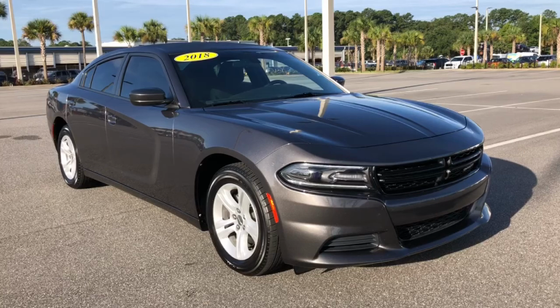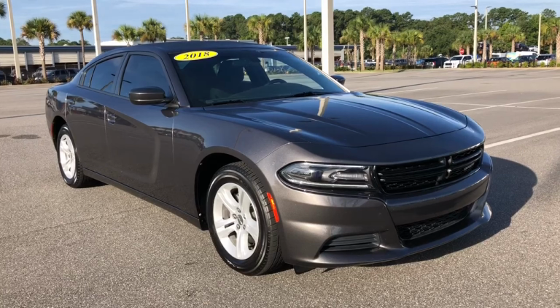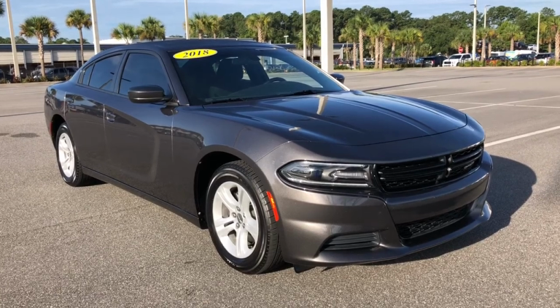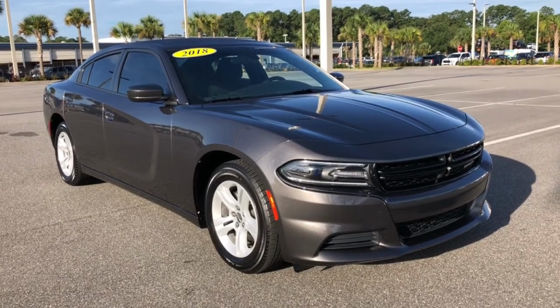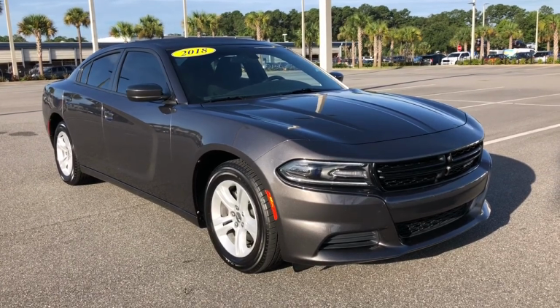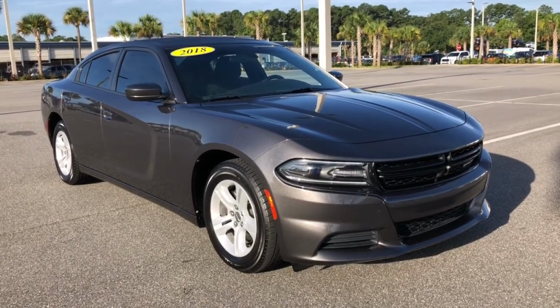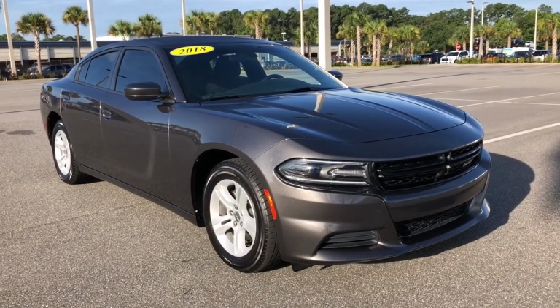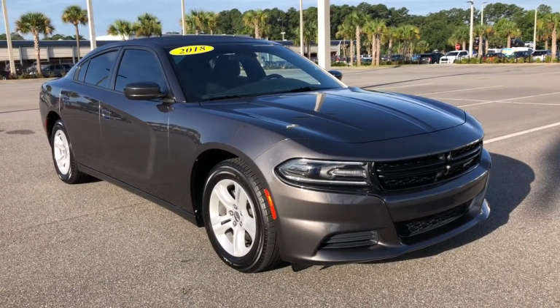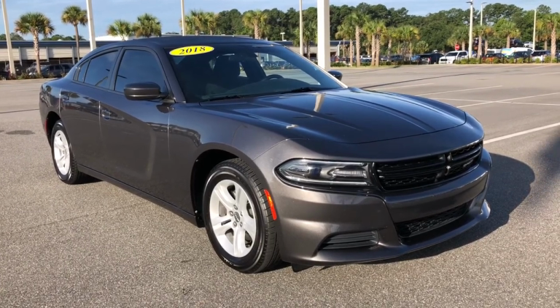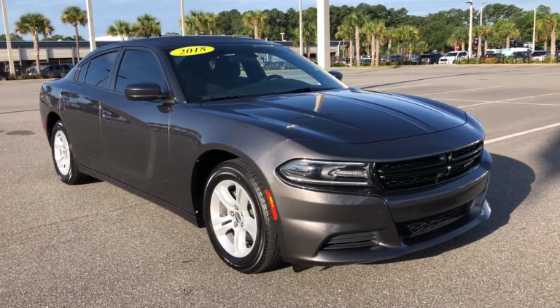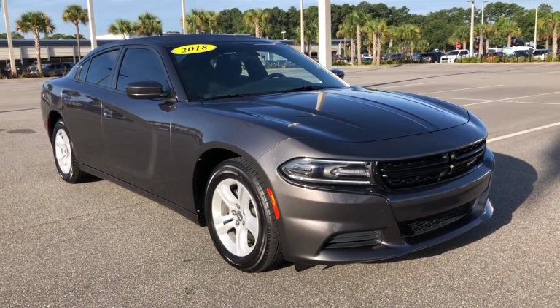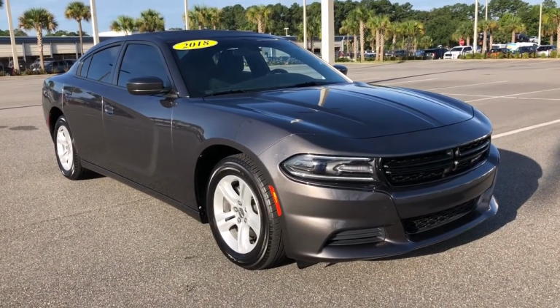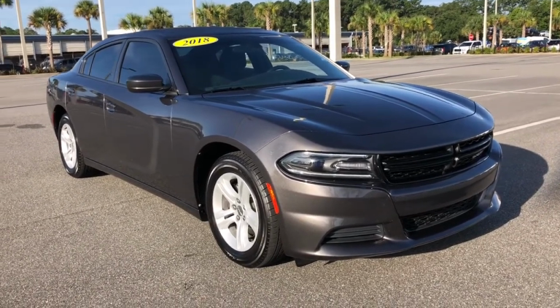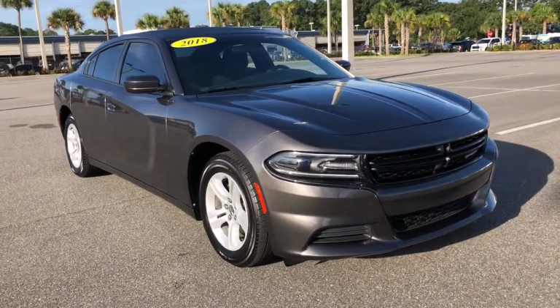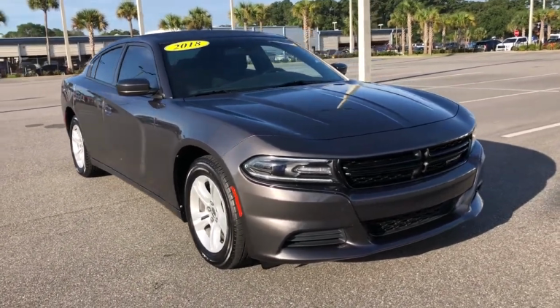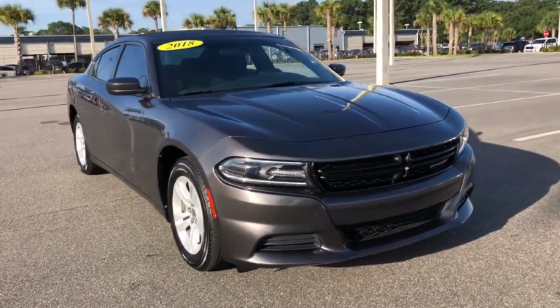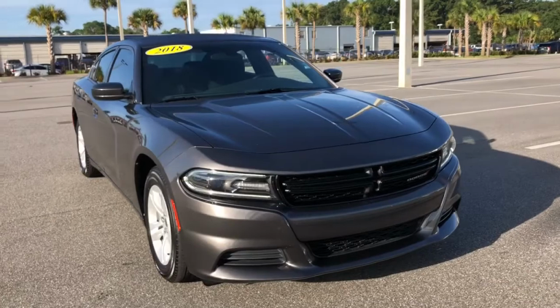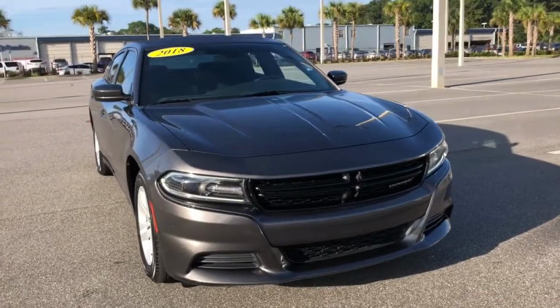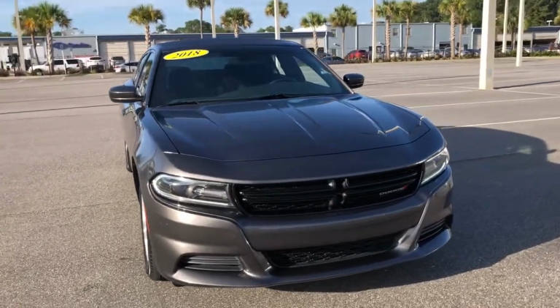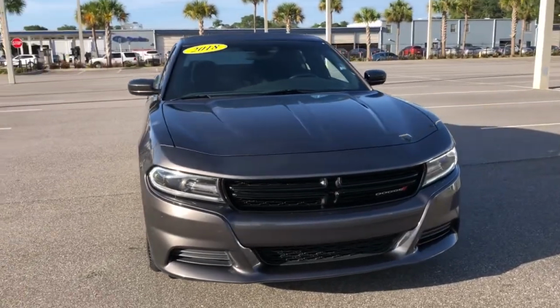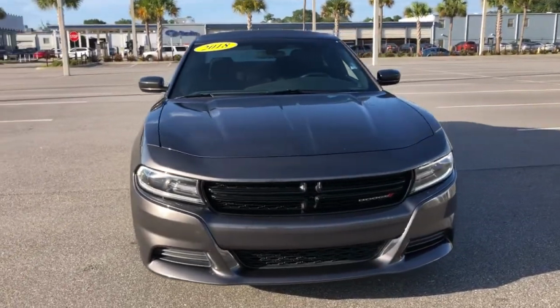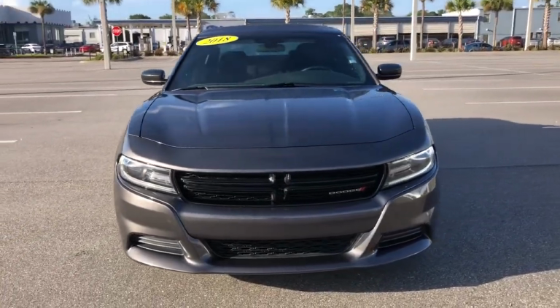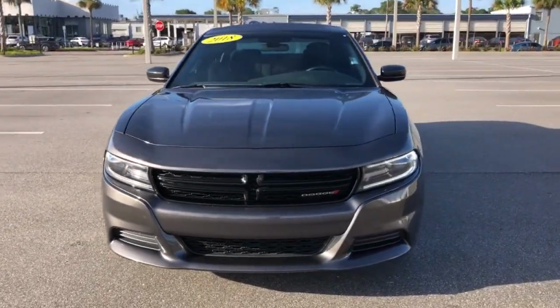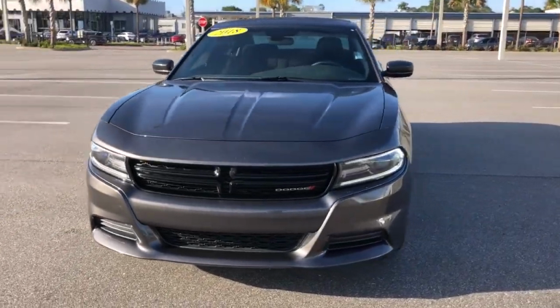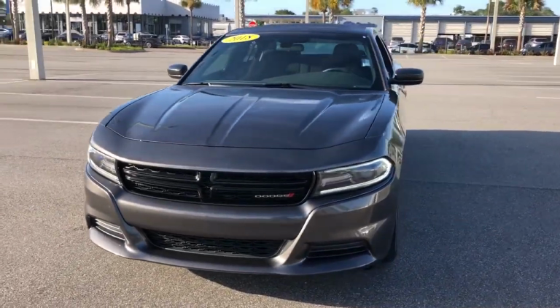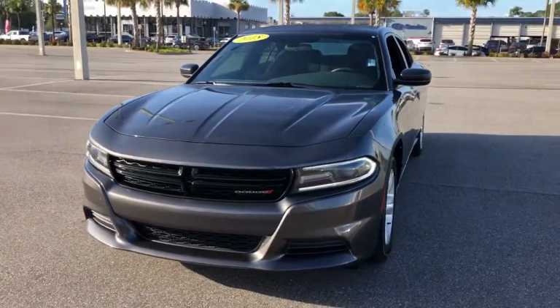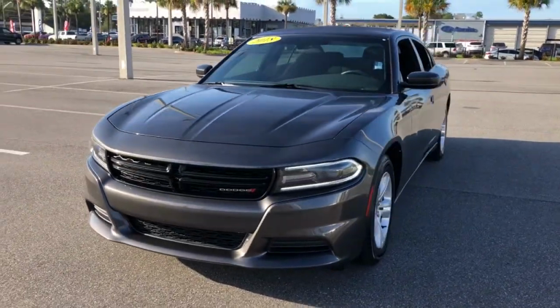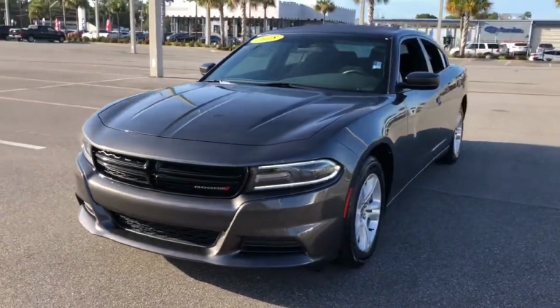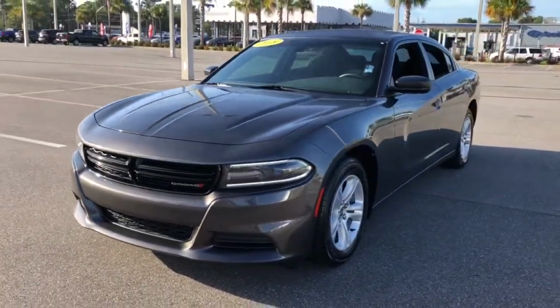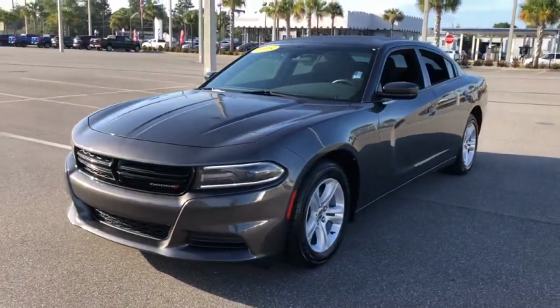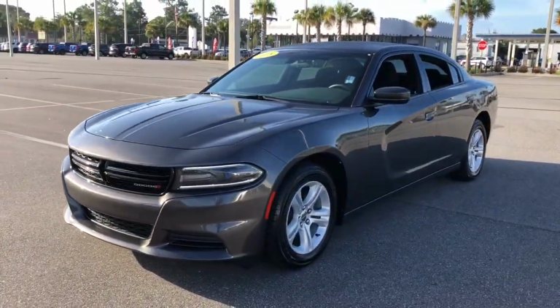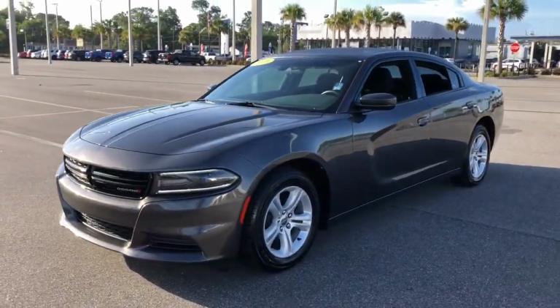You will love the features of this 2018 Dodge Charger. With less than 70,000 miles on the odometer, this vehicle provides excellent value.